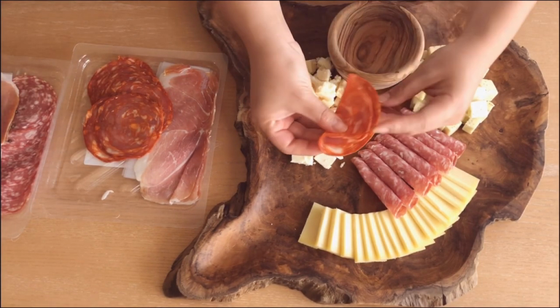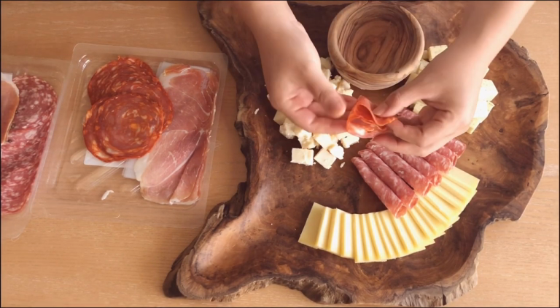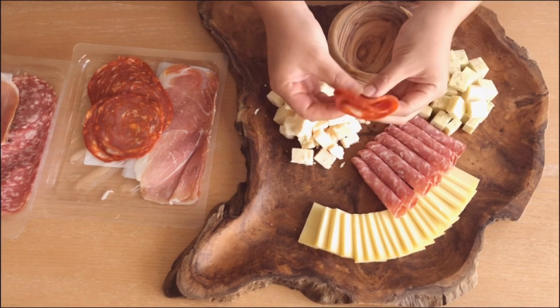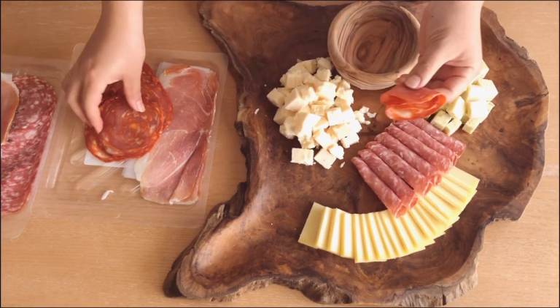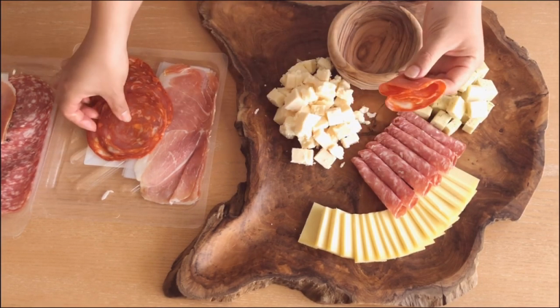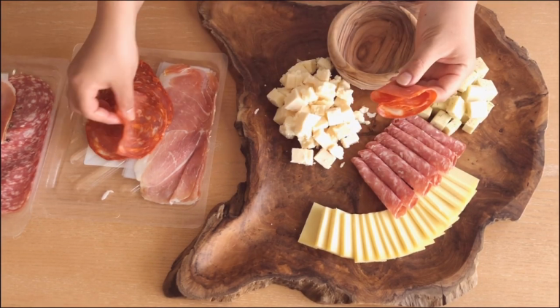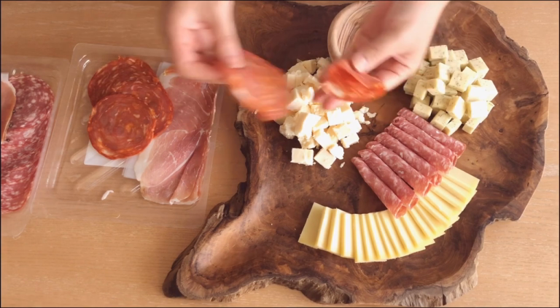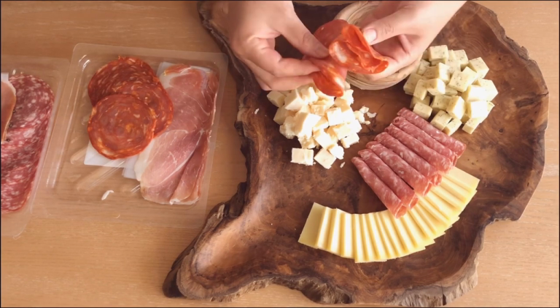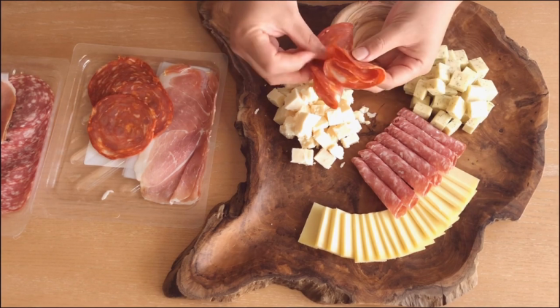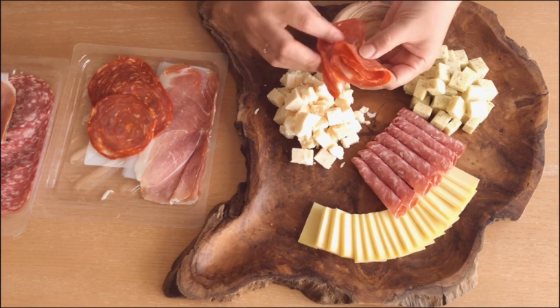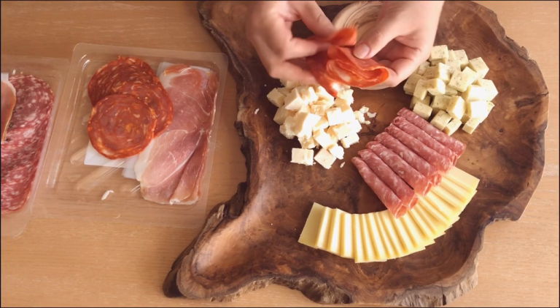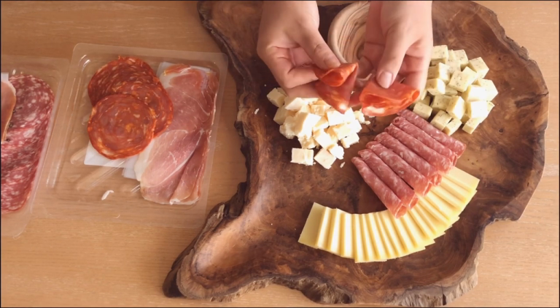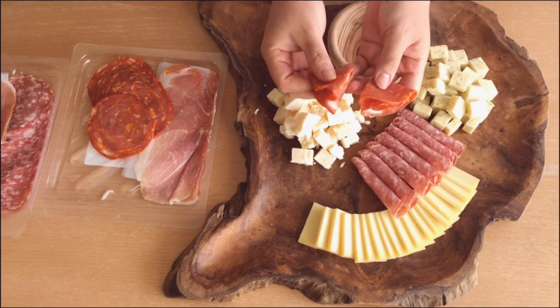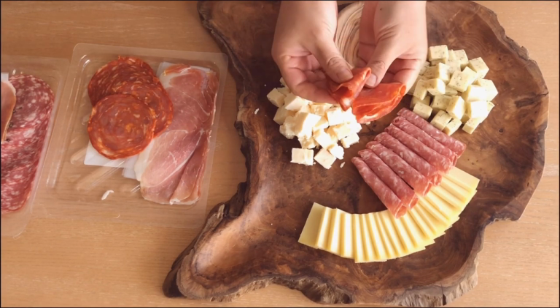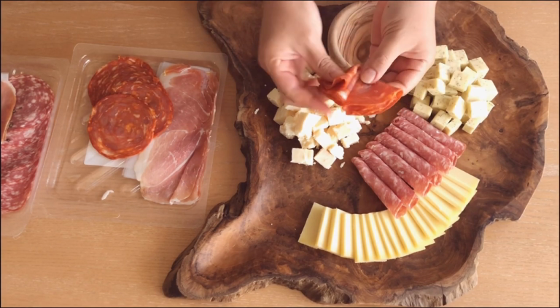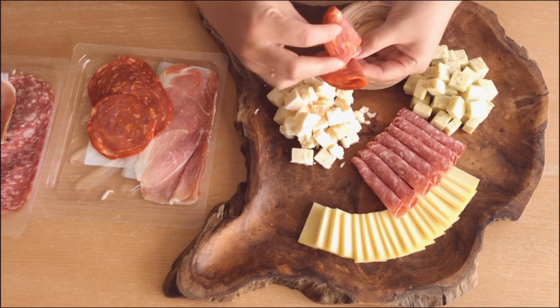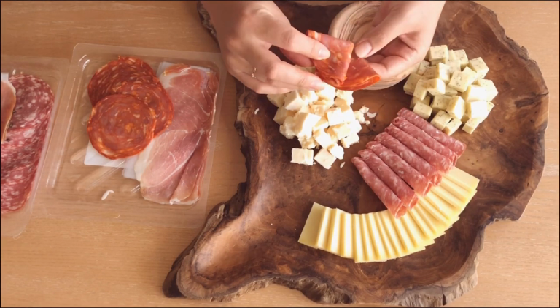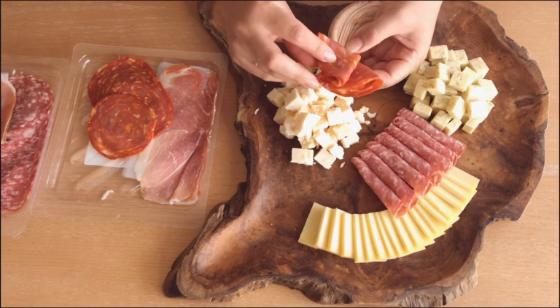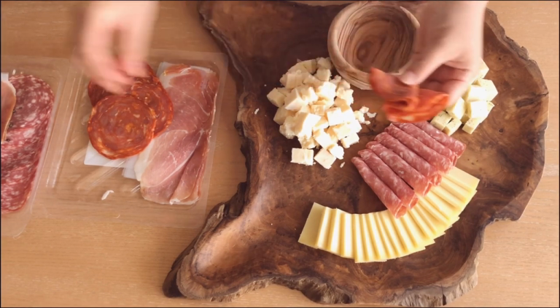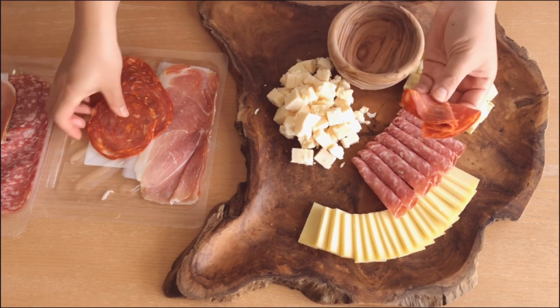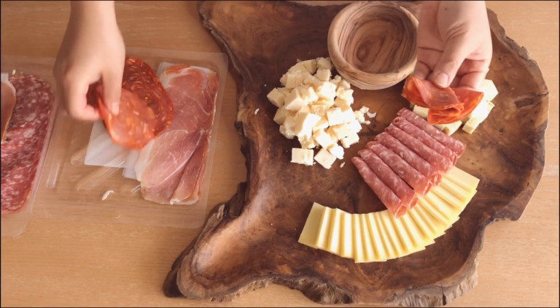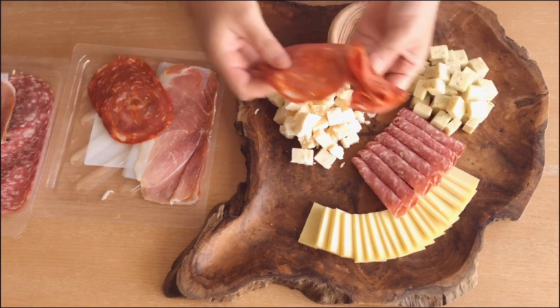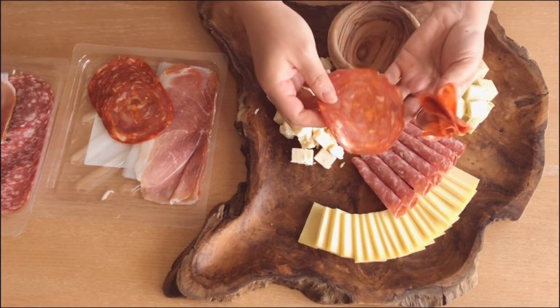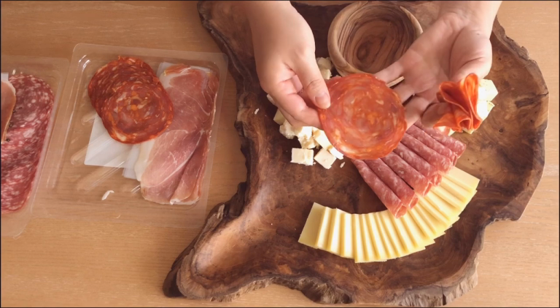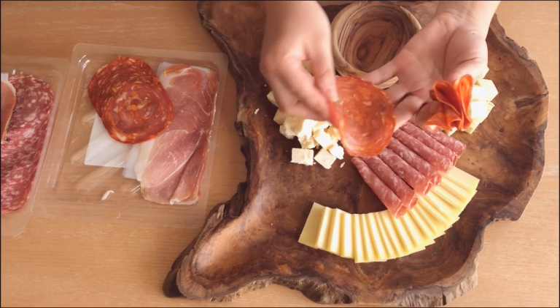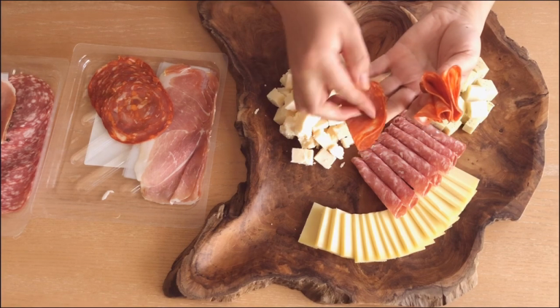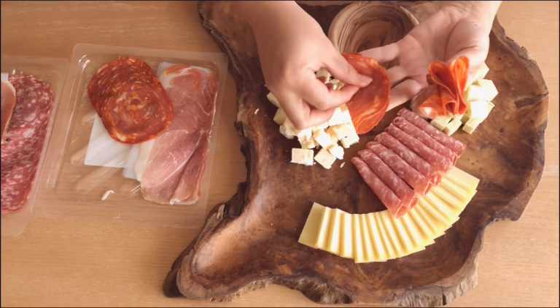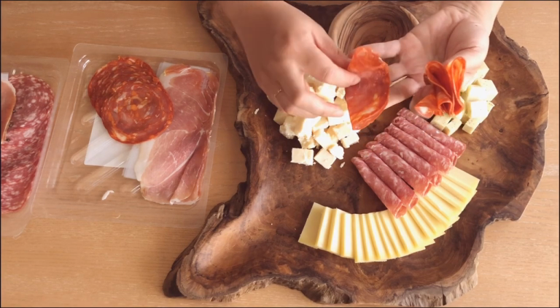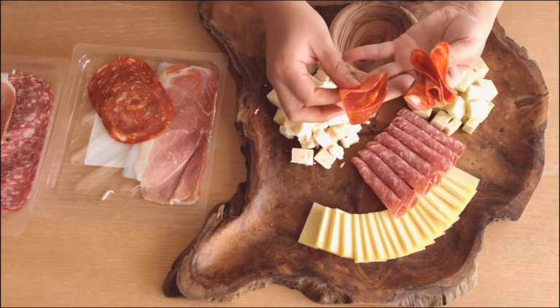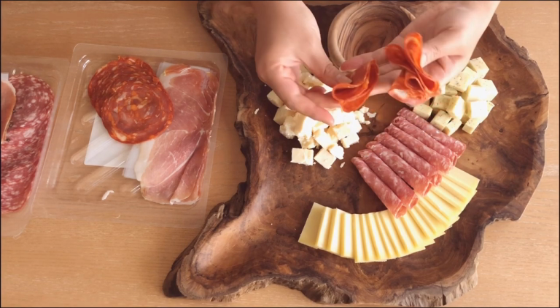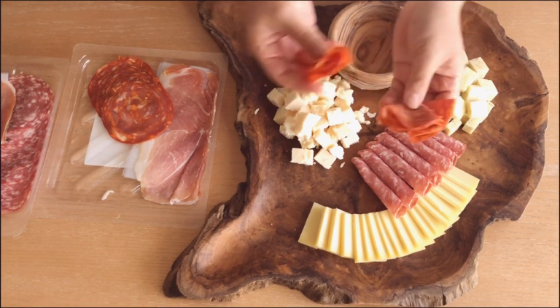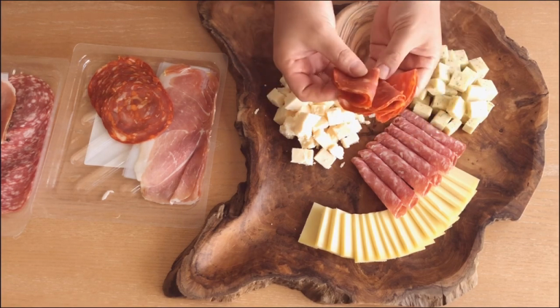Another way I like to arrange my meats is simply to fold them in fourths — so once in half, and then another time in half. I think it looks really nice and it's still very easy to grab.